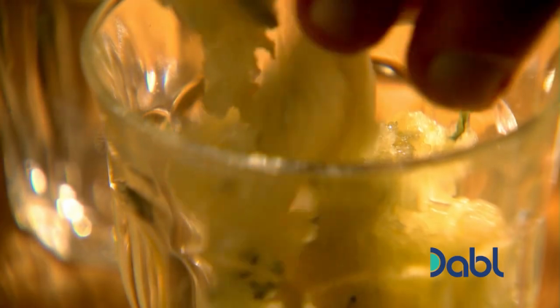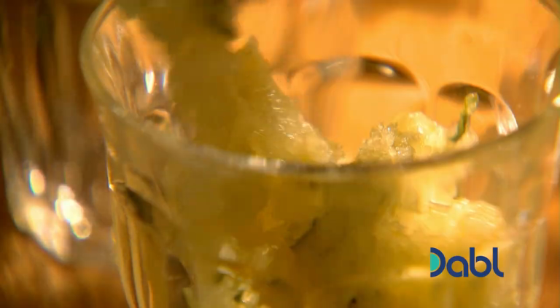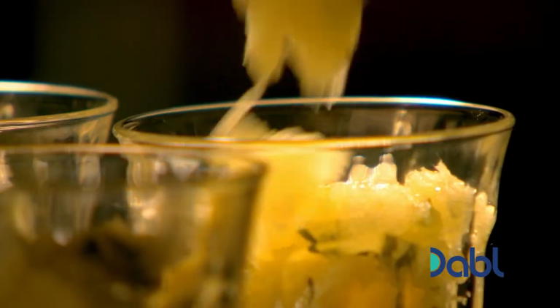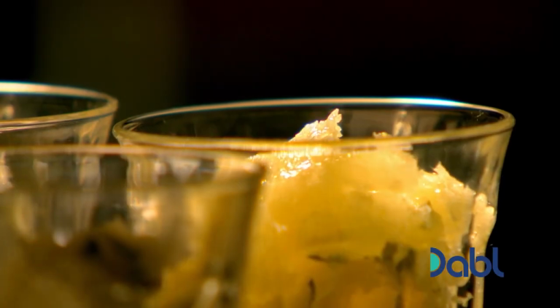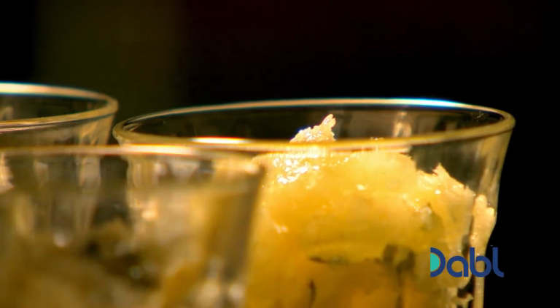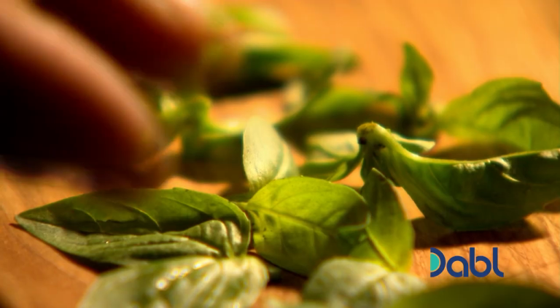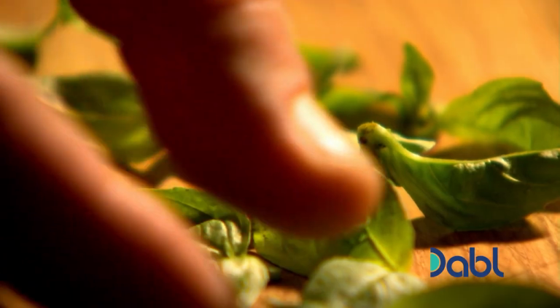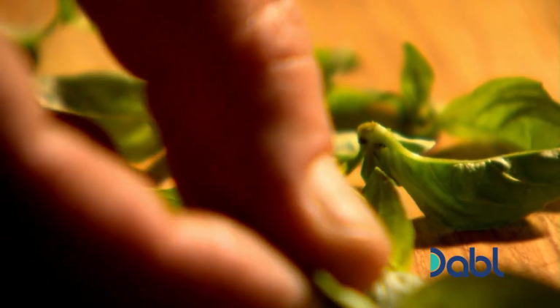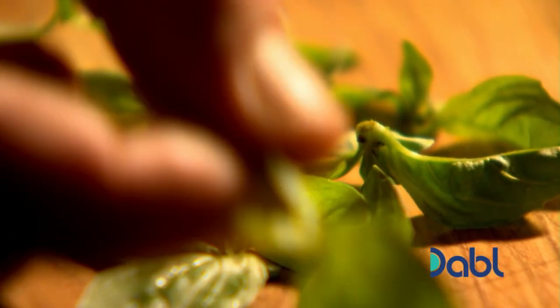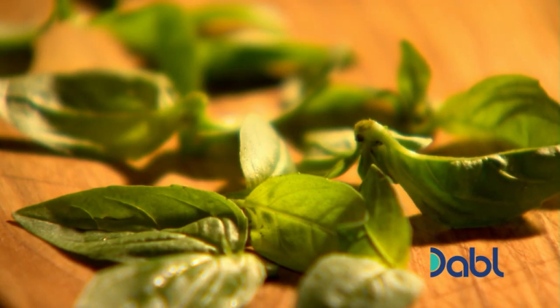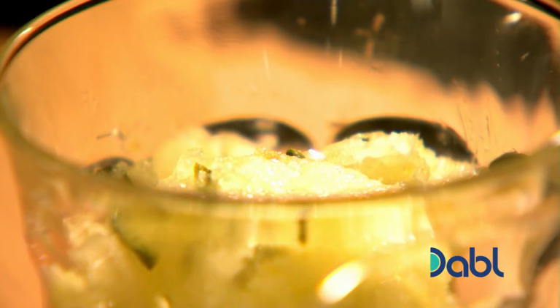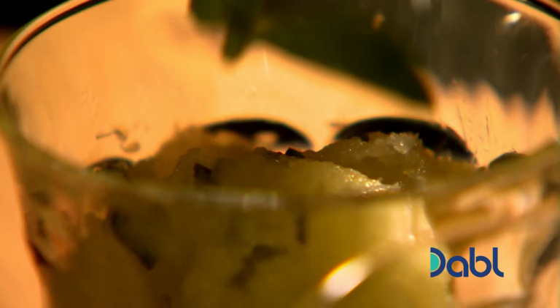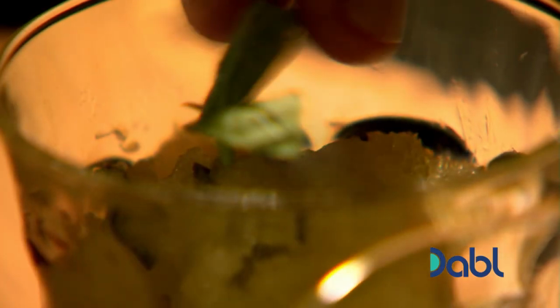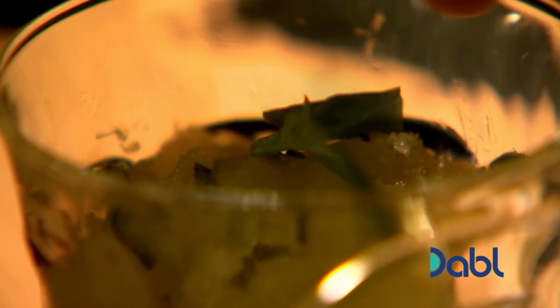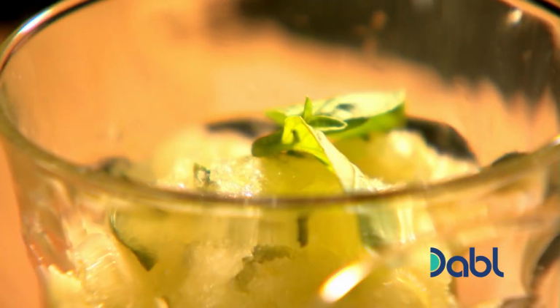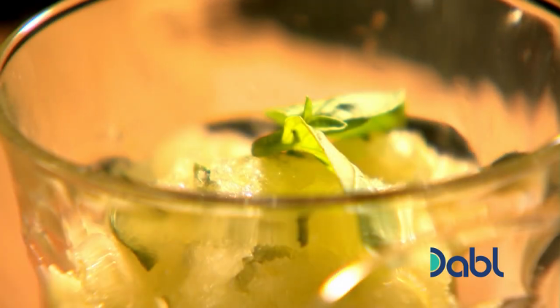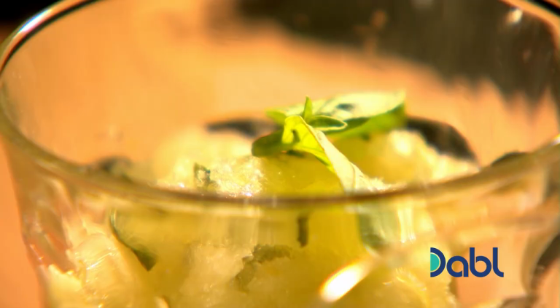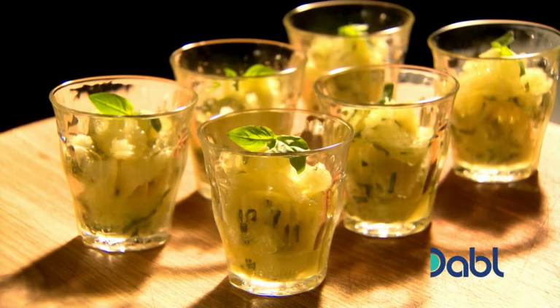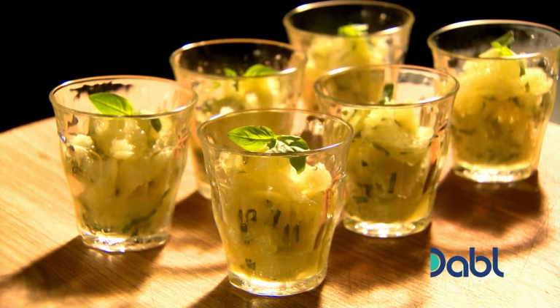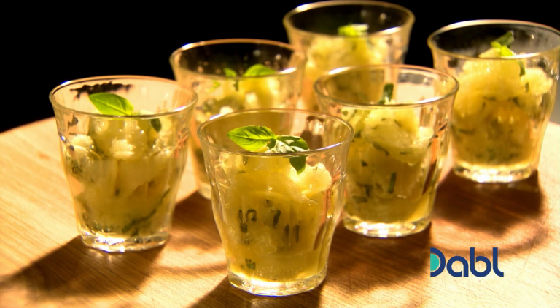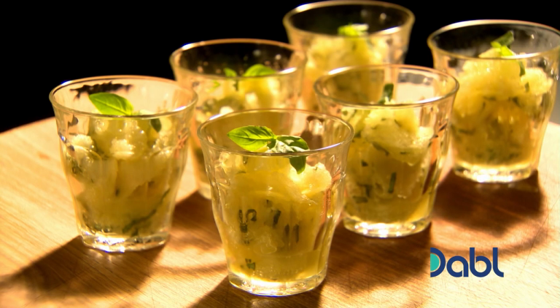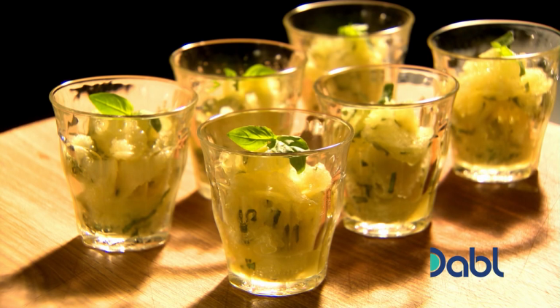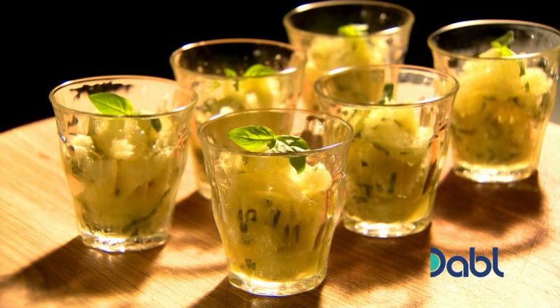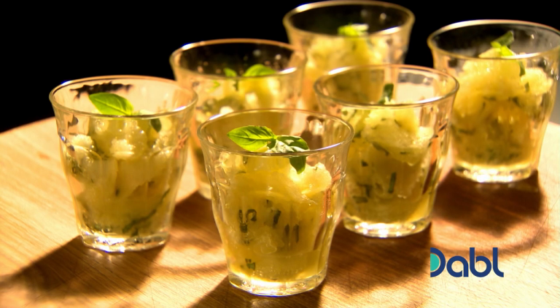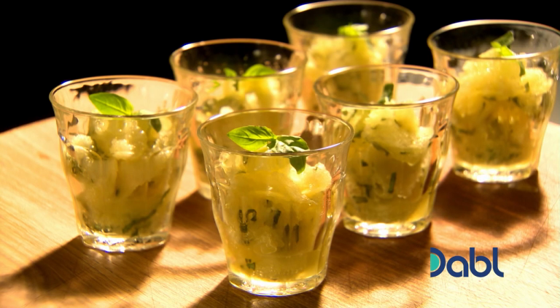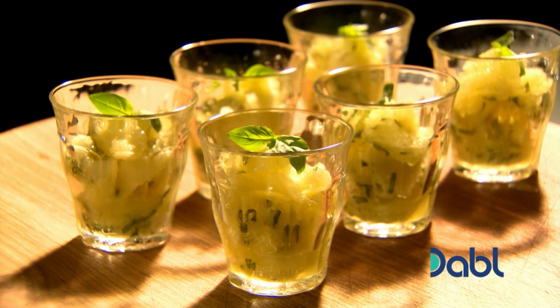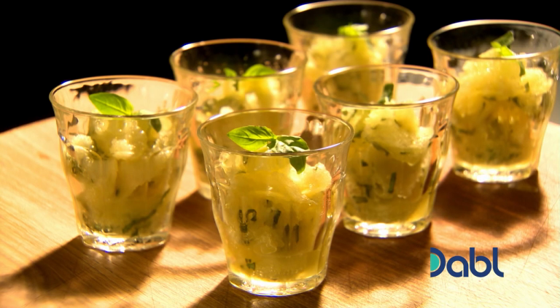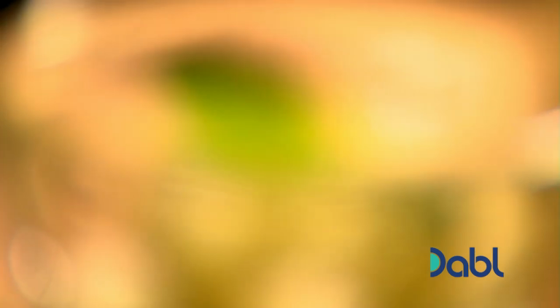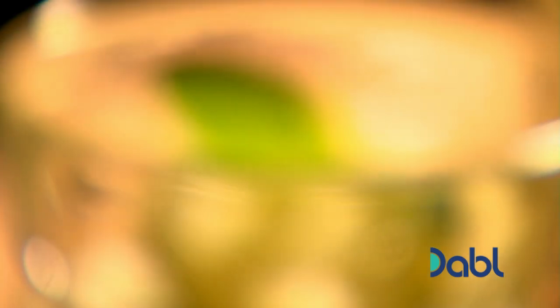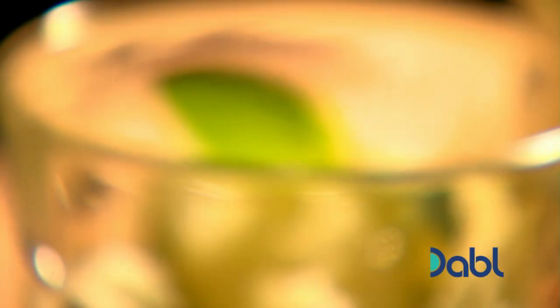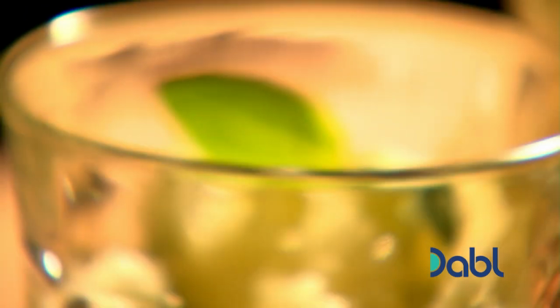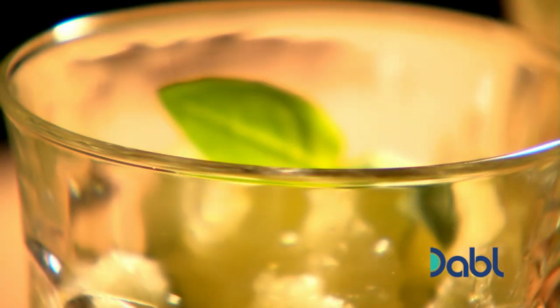Spoon into chilled serving glasses and garnish each with a sprig of basil. Amazingly light and refreshing lemon and basil granita.